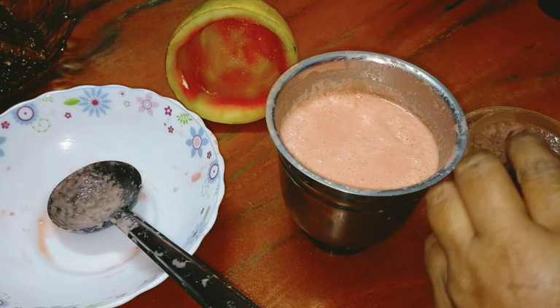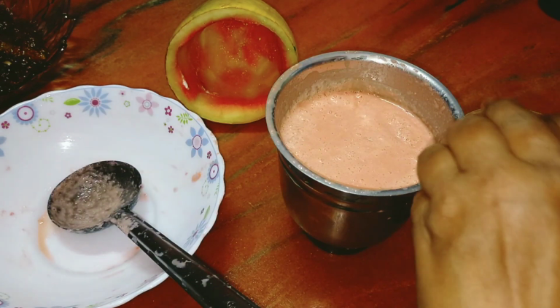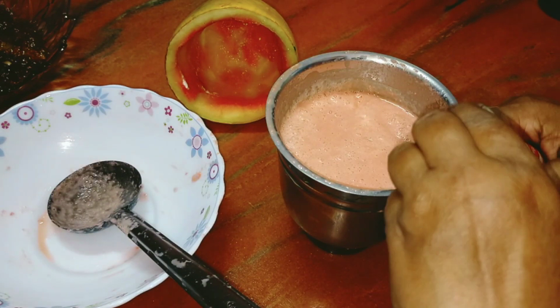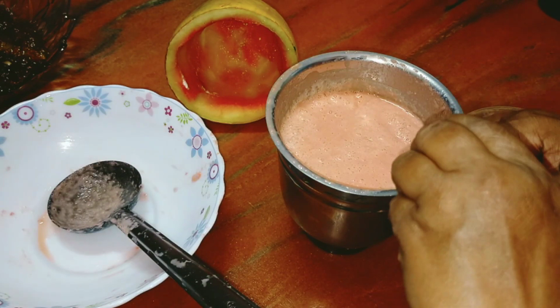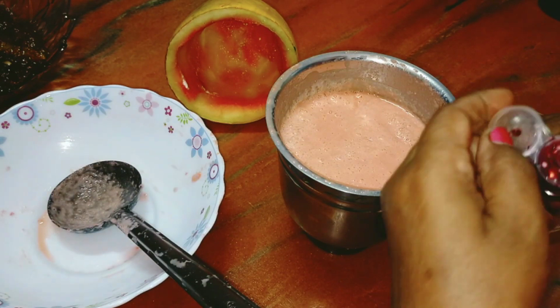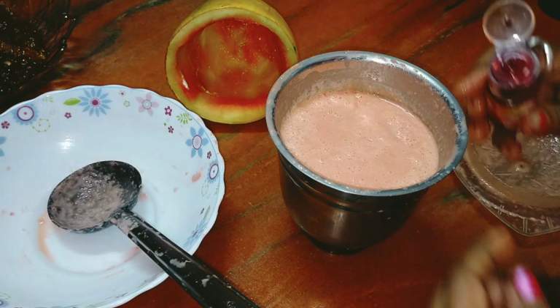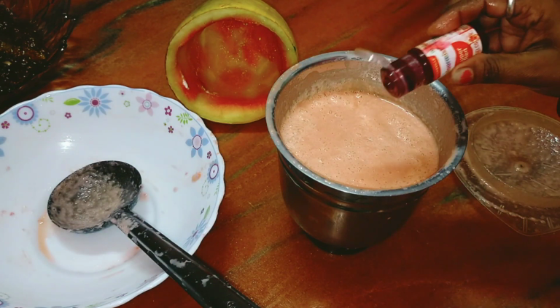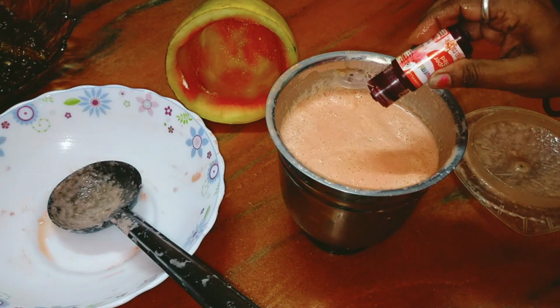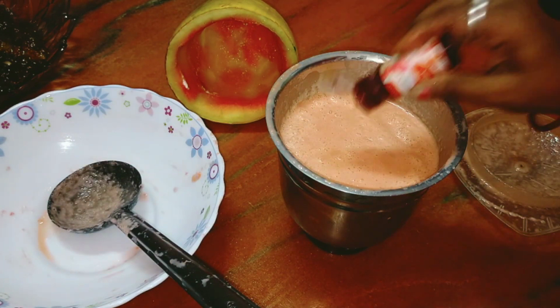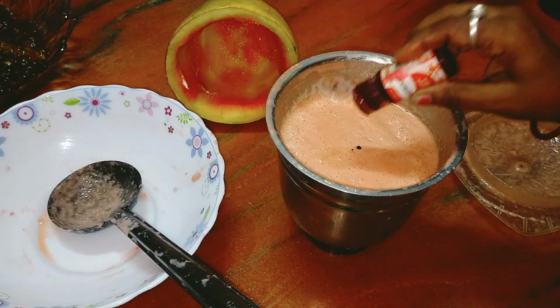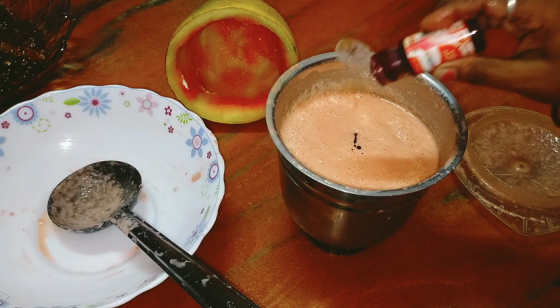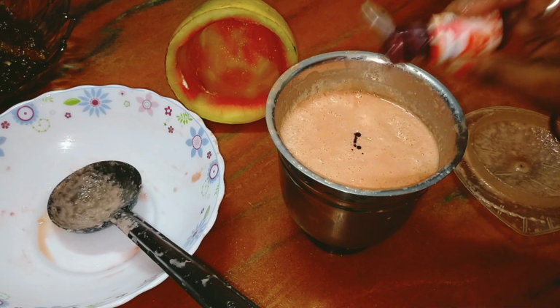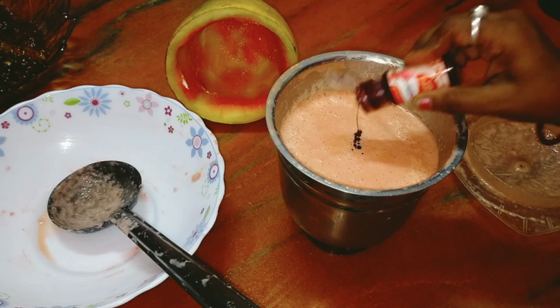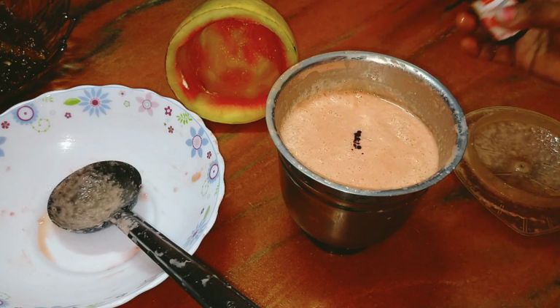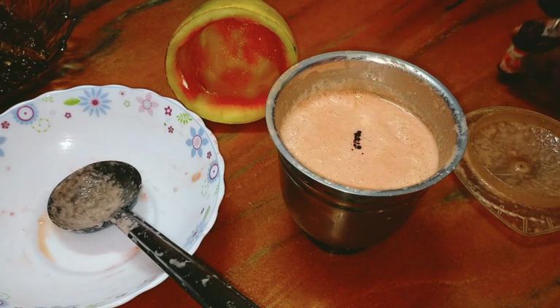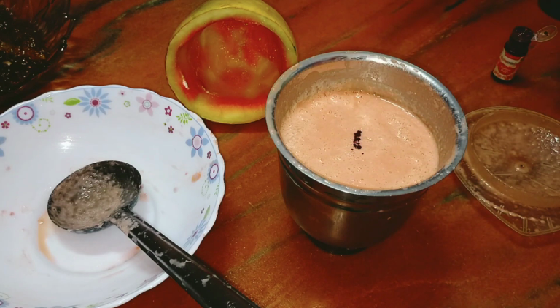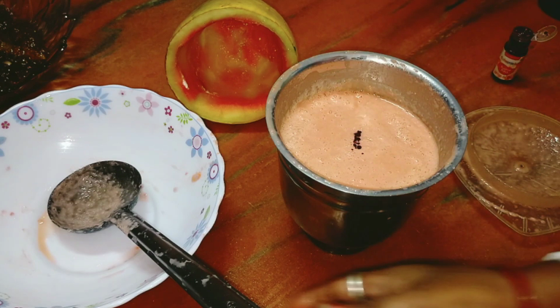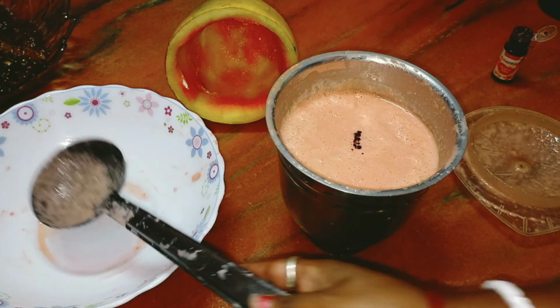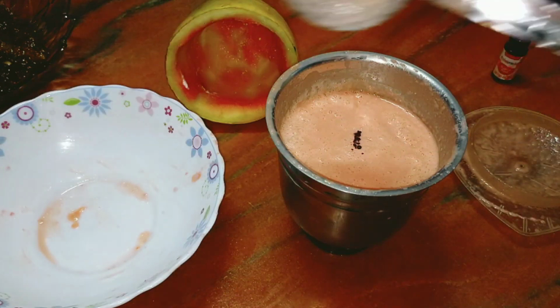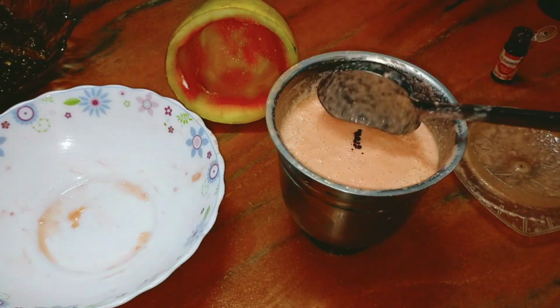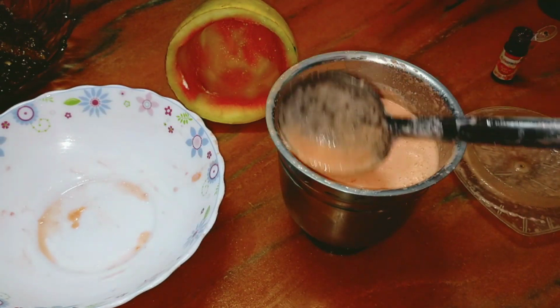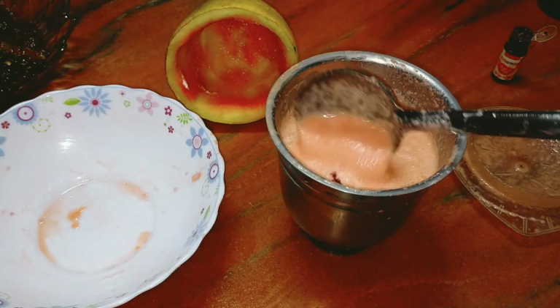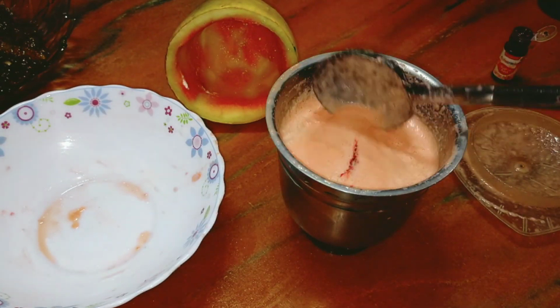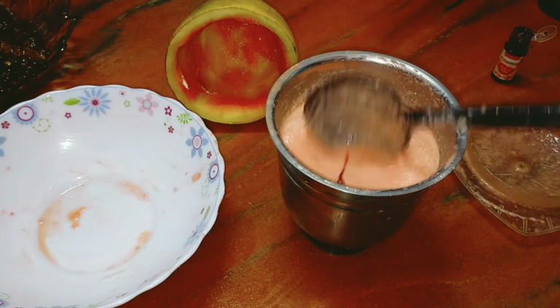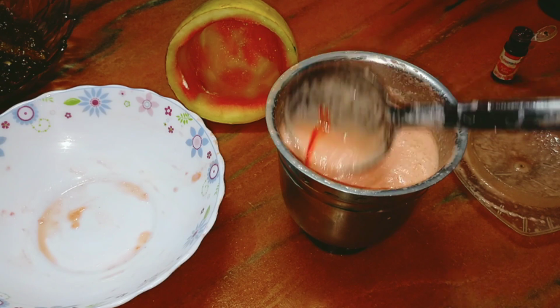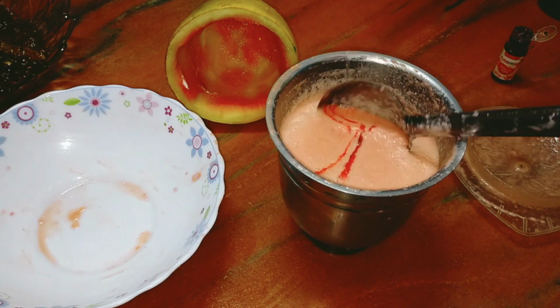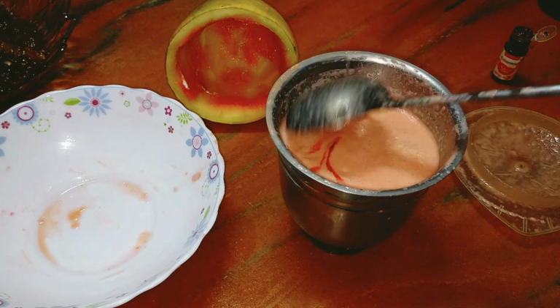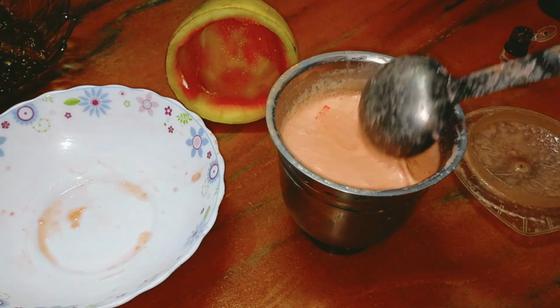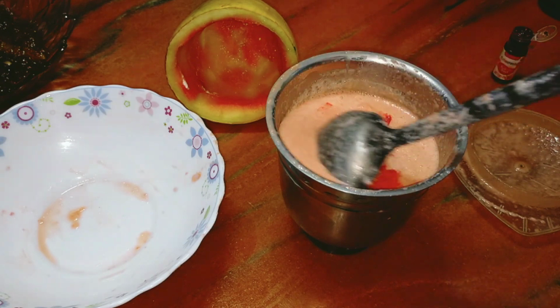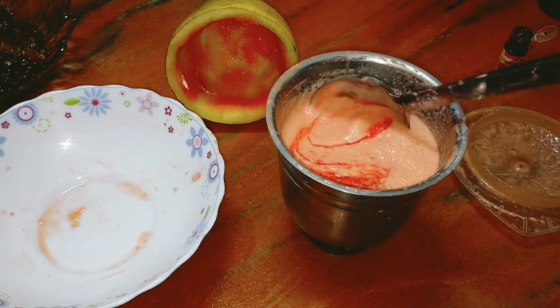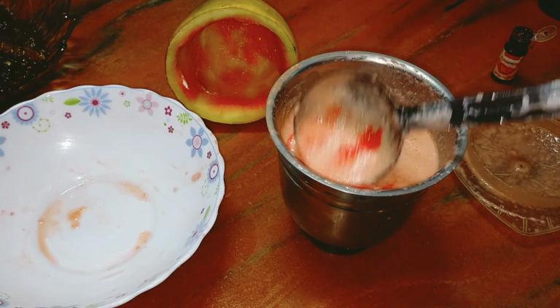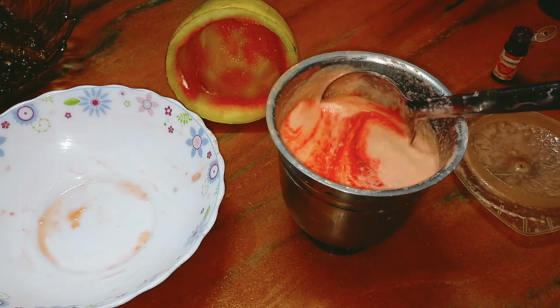This one is a red food color. Red food color is very nice.